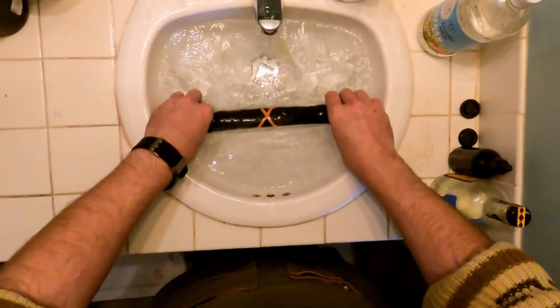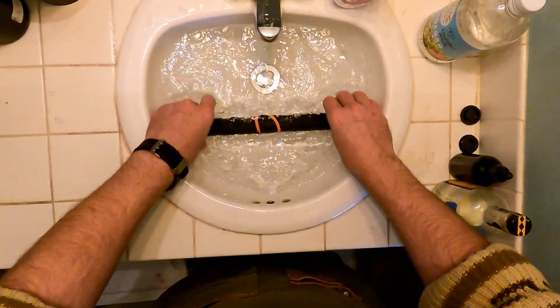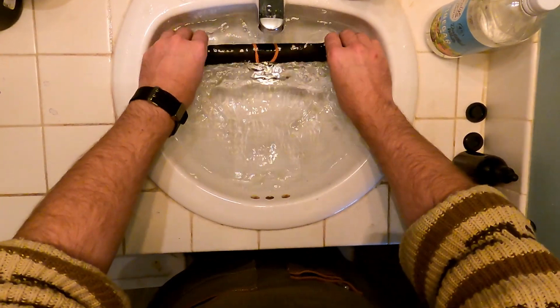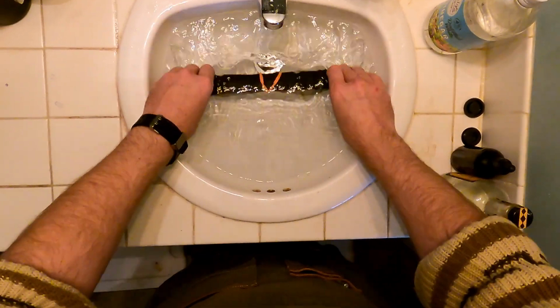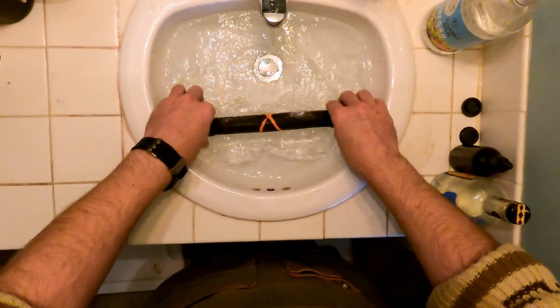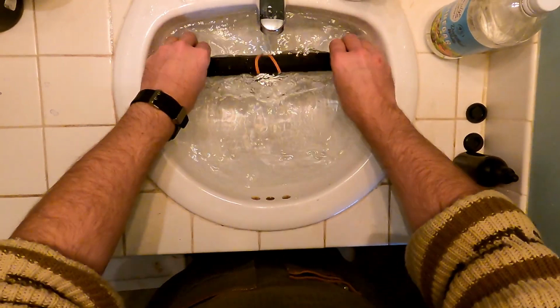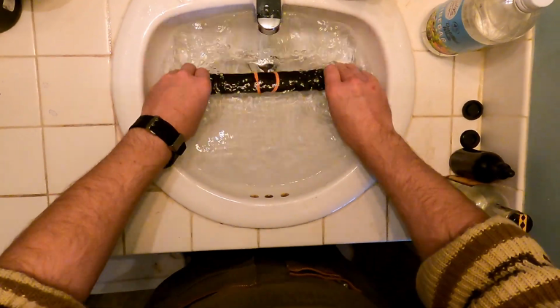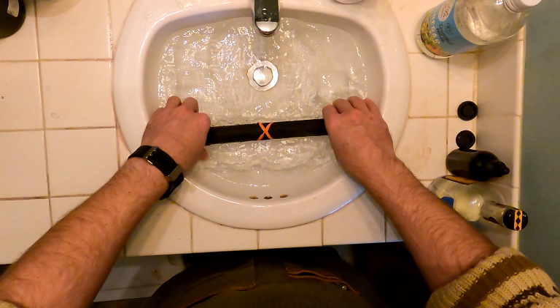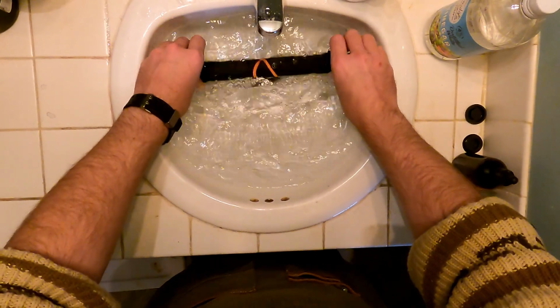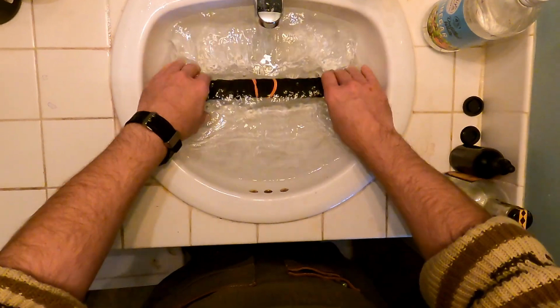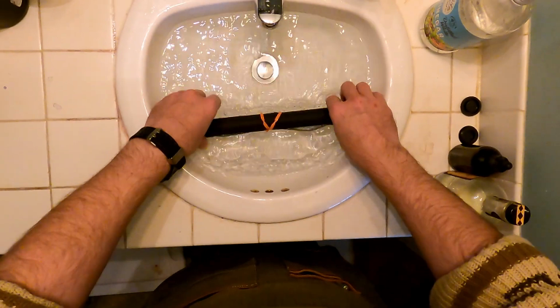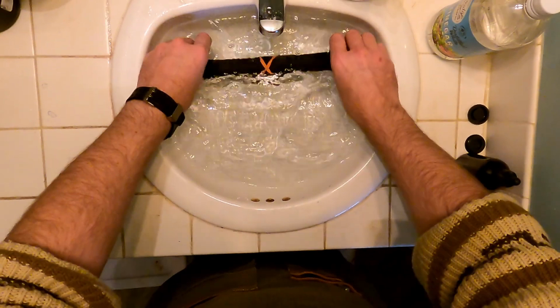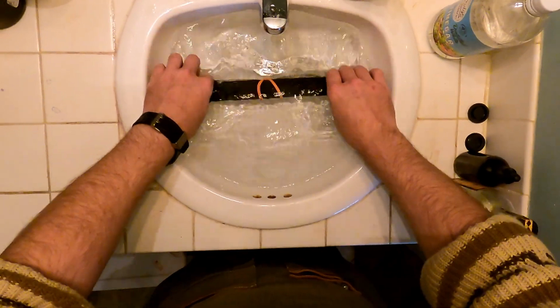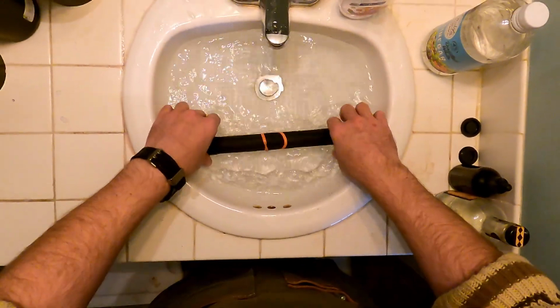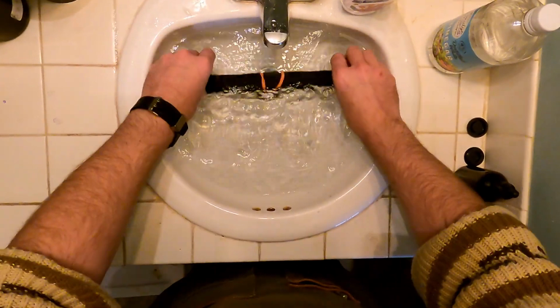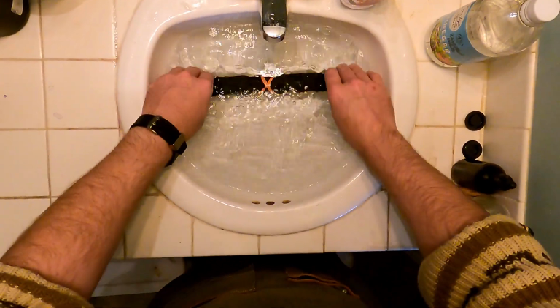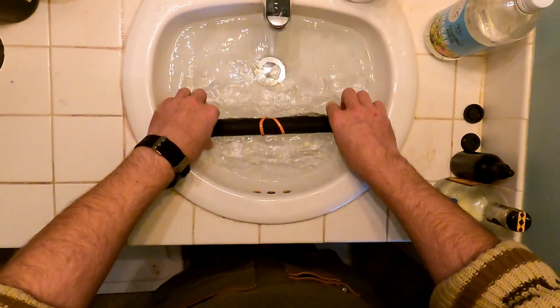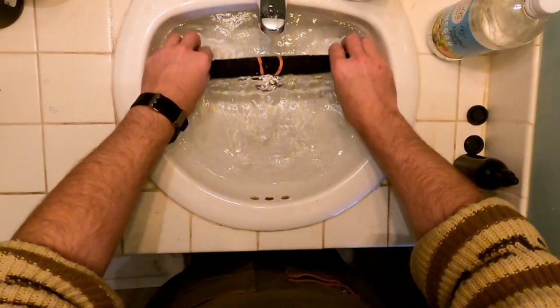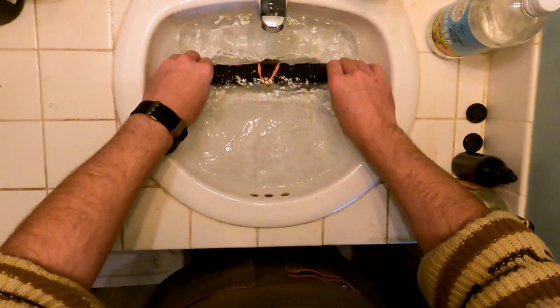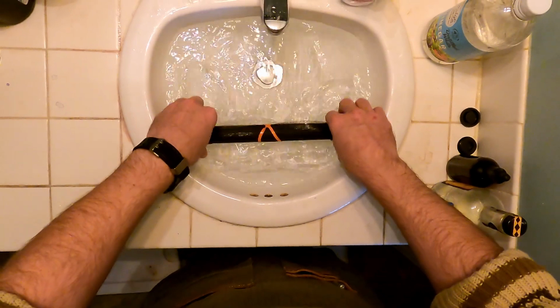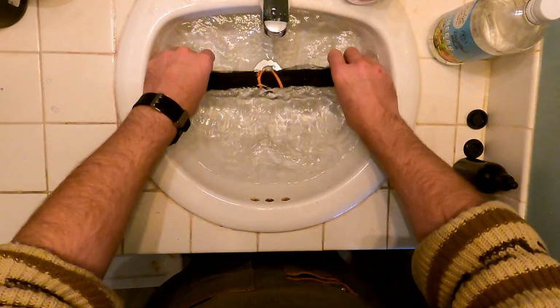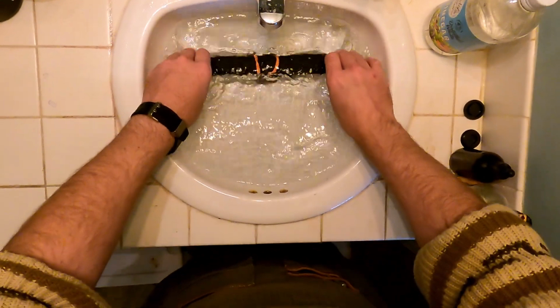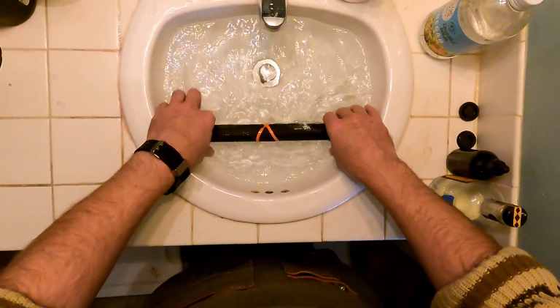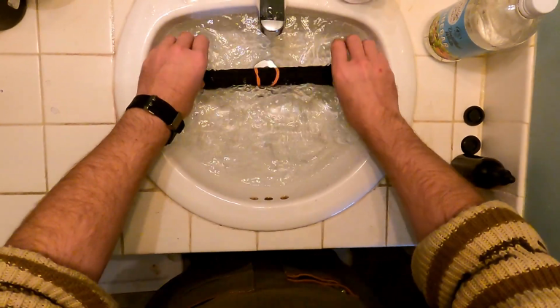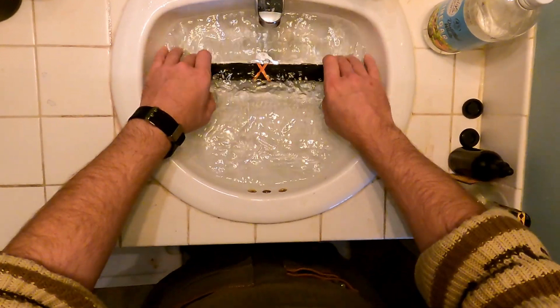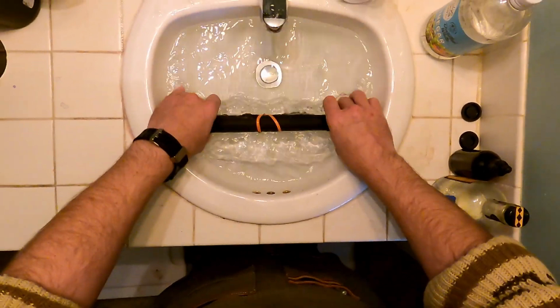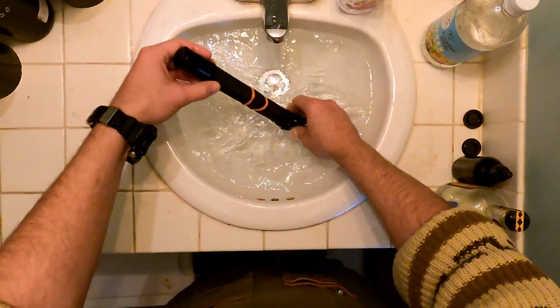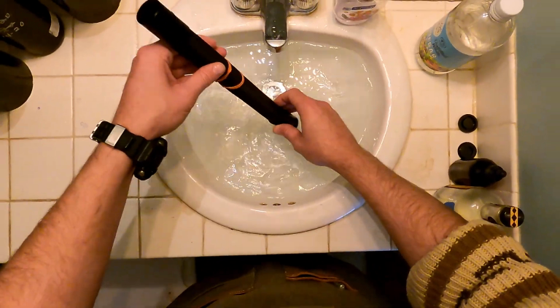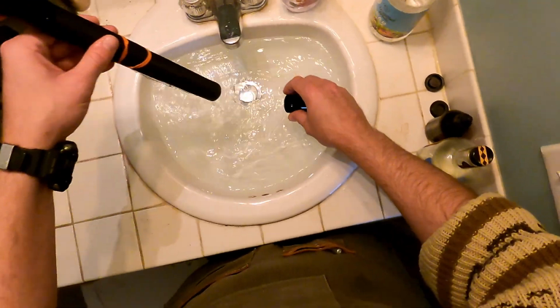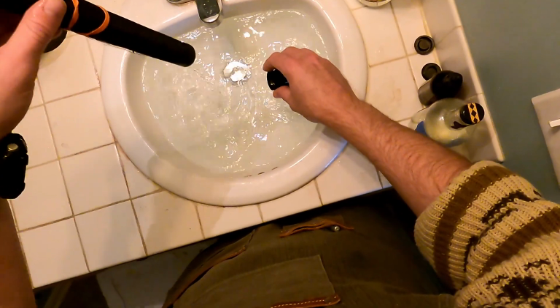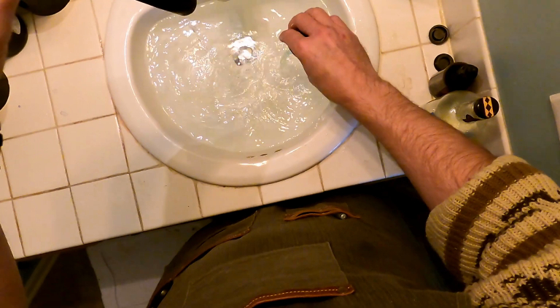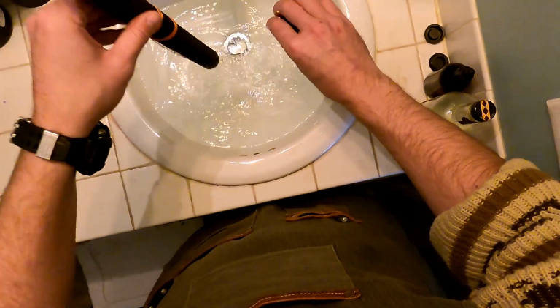I also like to pick up the entire roll and invert it — it helps distribute the water and gives a more even rinse on the print. Then I remove the caps just to show you that you don't actually need those.